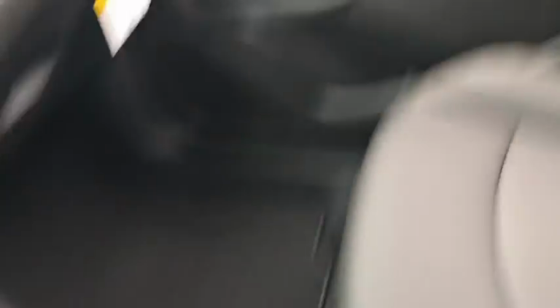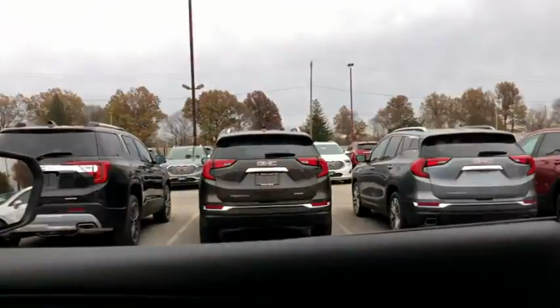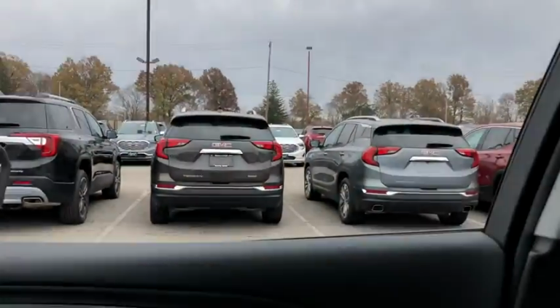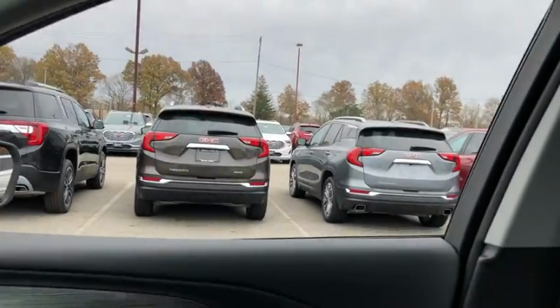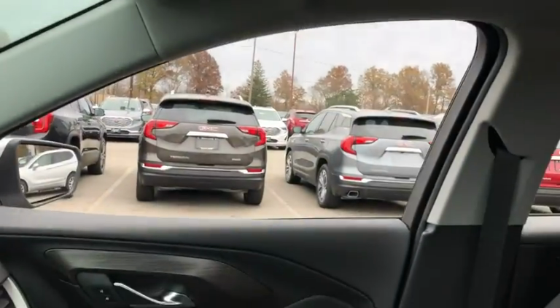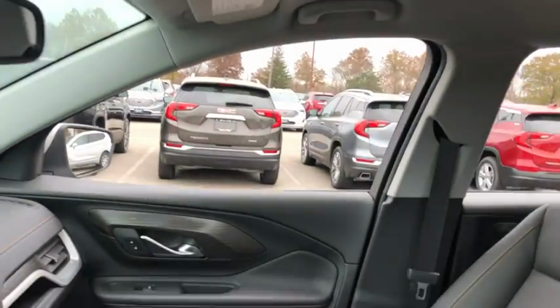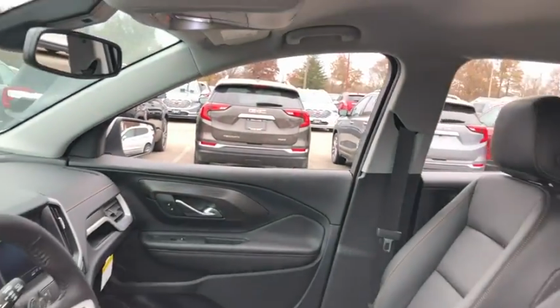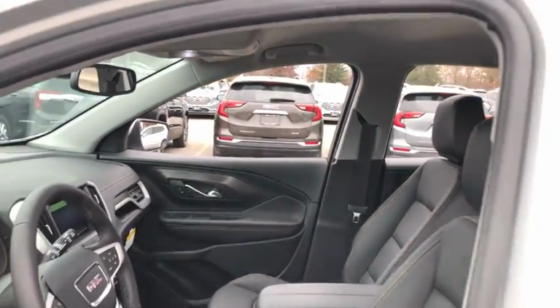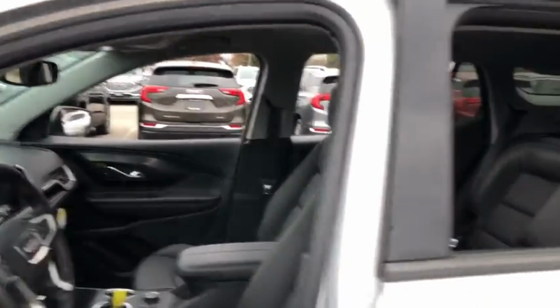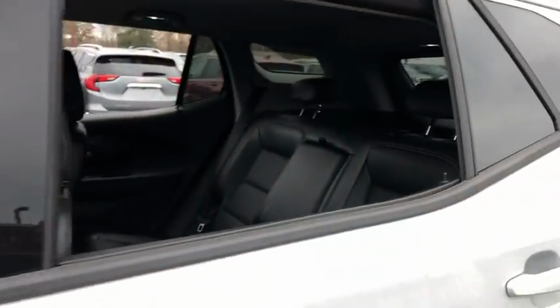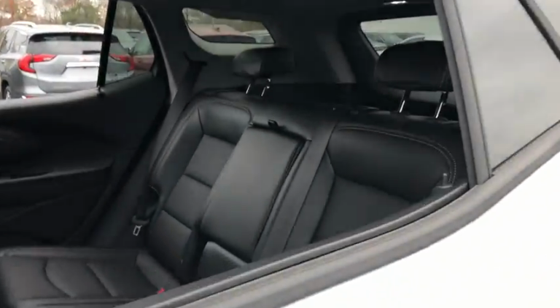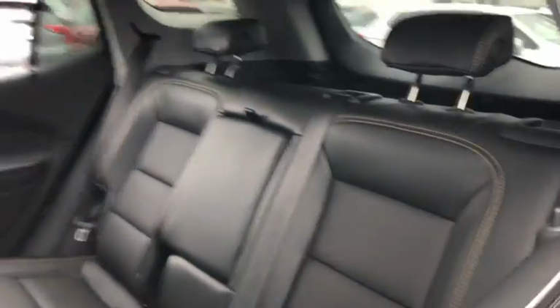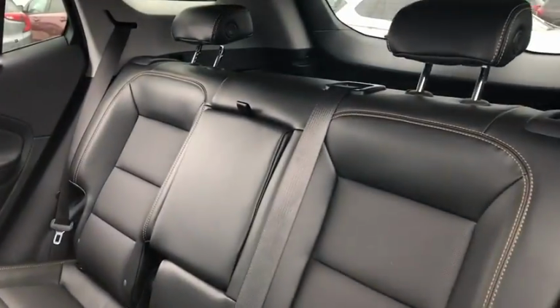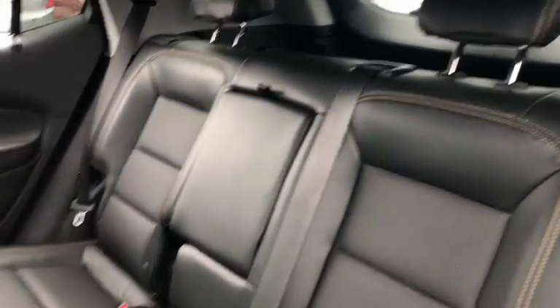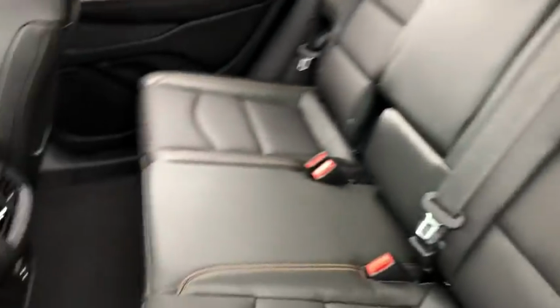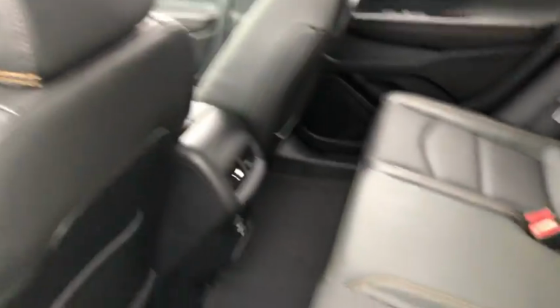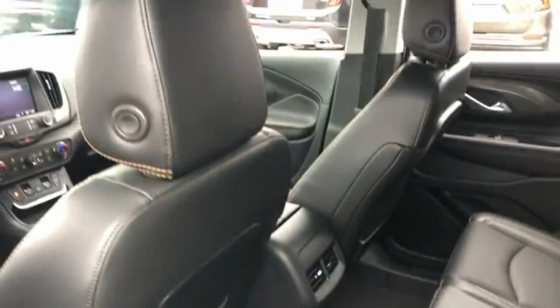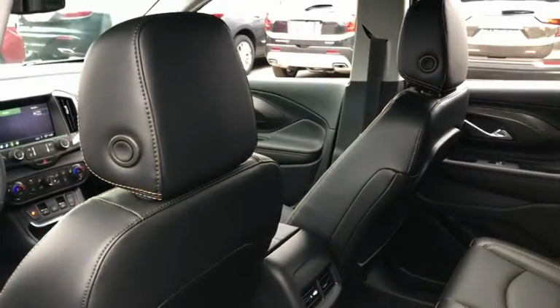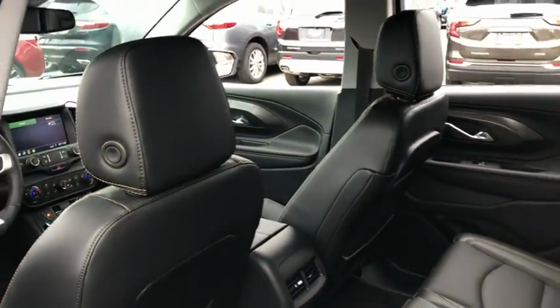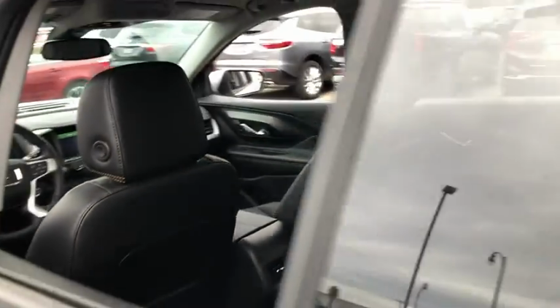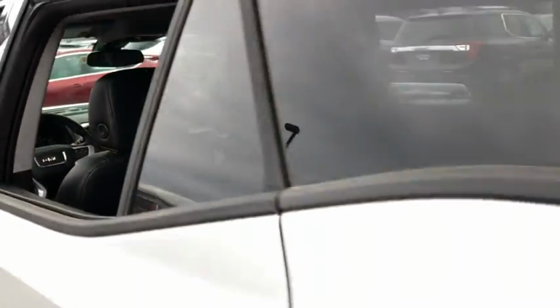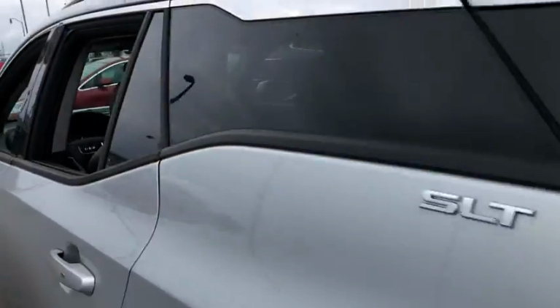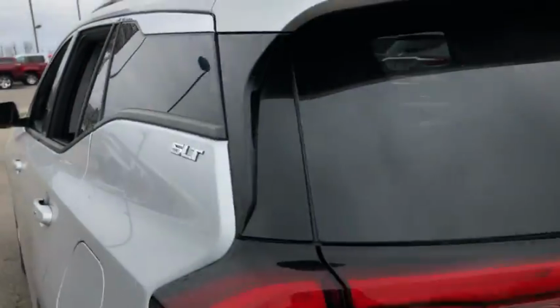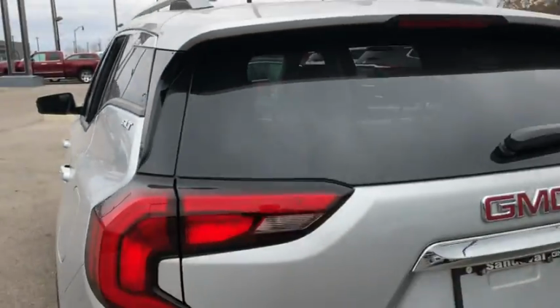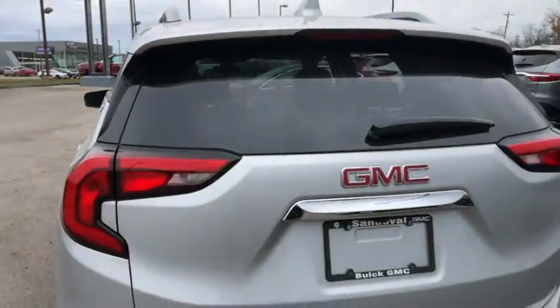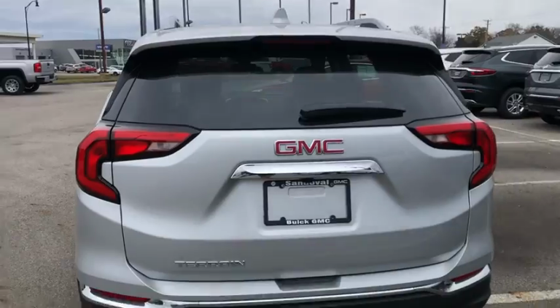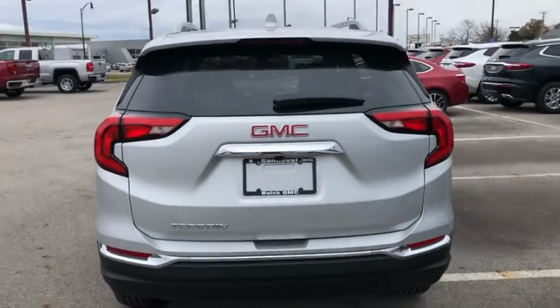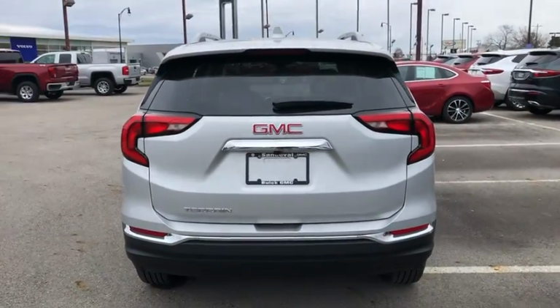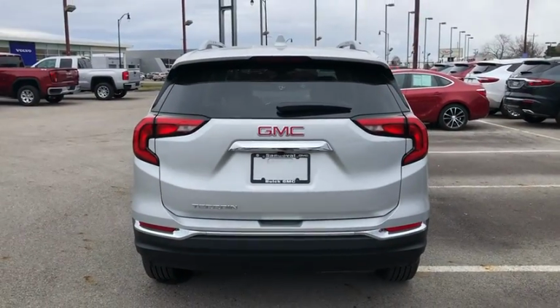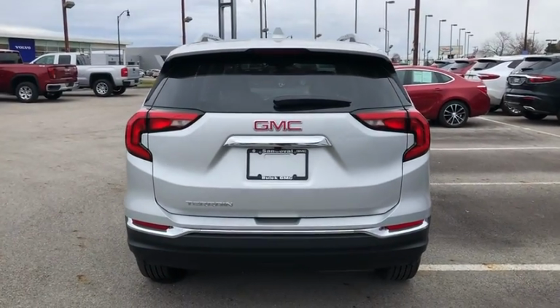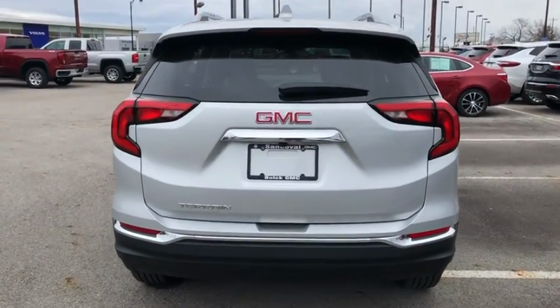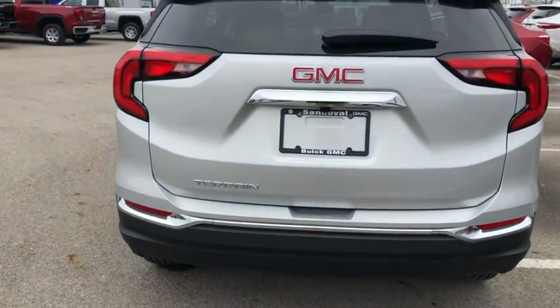Compass, rear window defroster, trip computer, driver and front passenger heated seats, security system, tachometer, brake assist, panic alarm, remote keyless entry, overhead console, front reading lamps. This isn't just a vehicle.